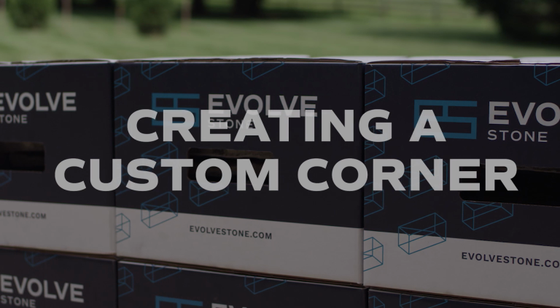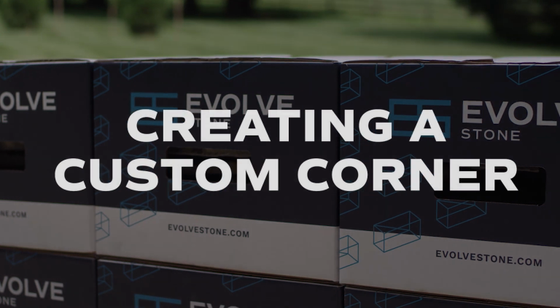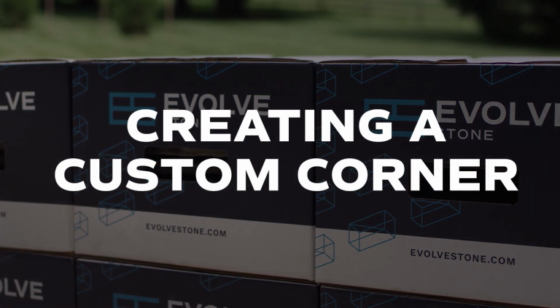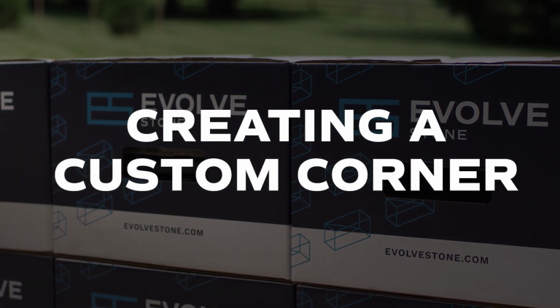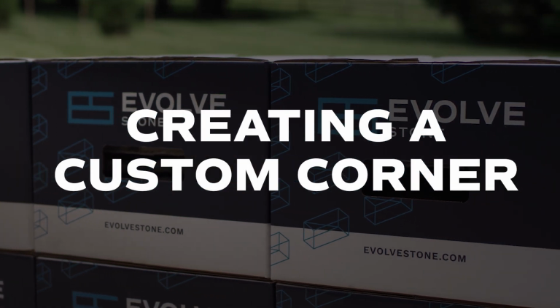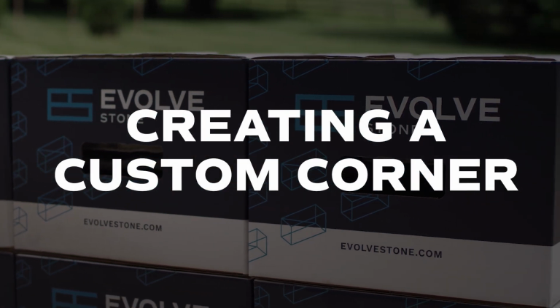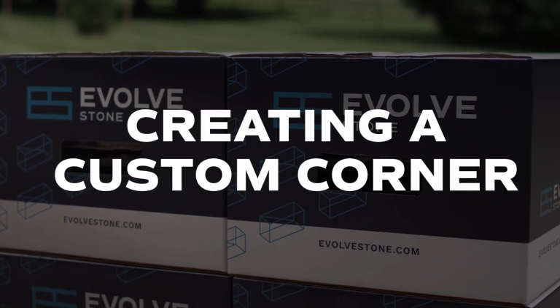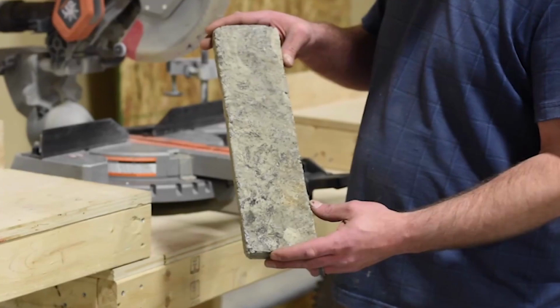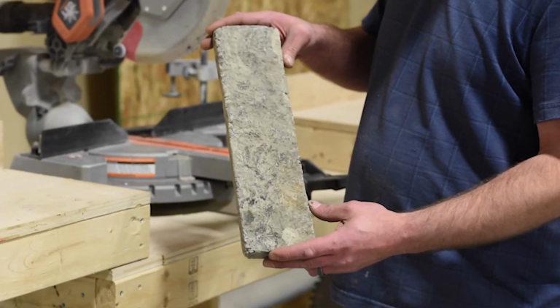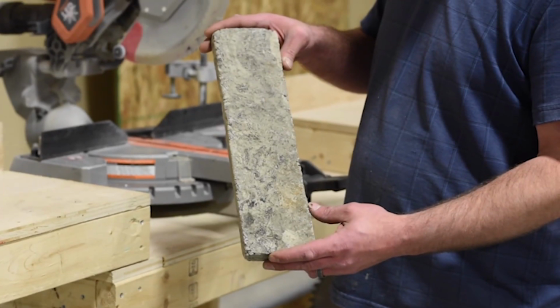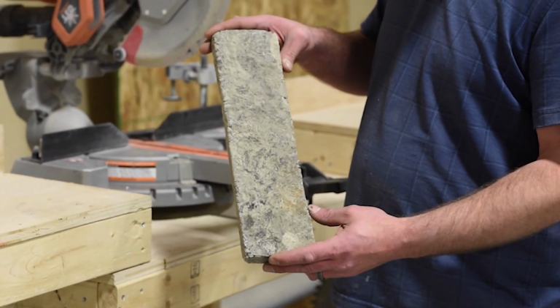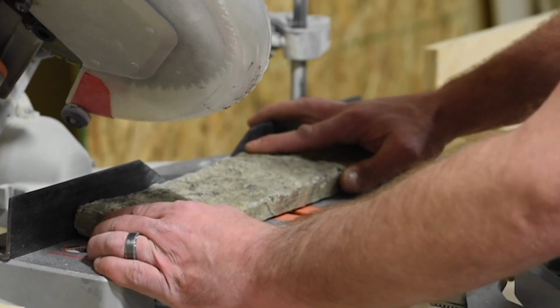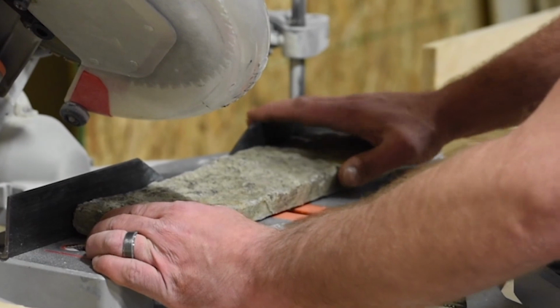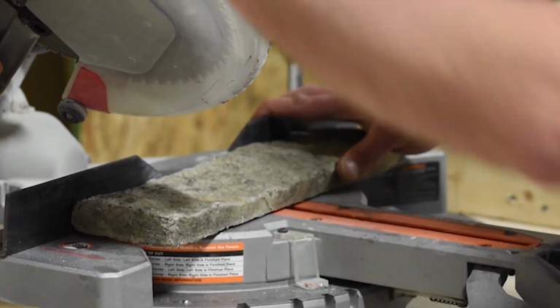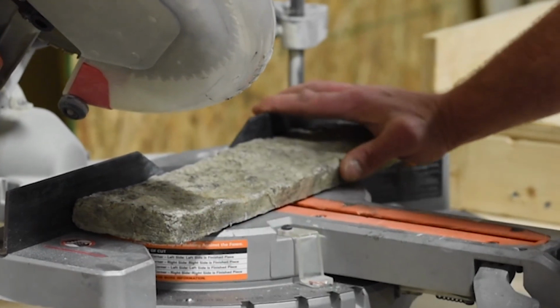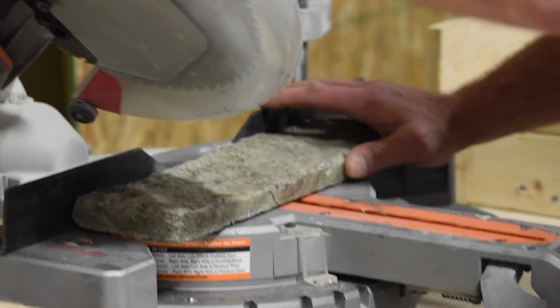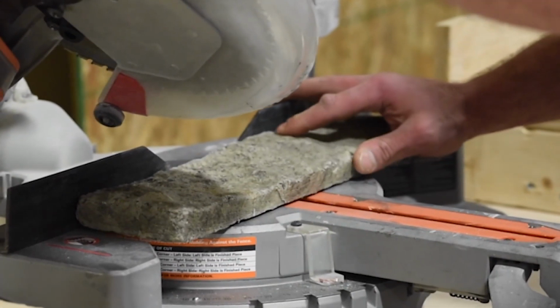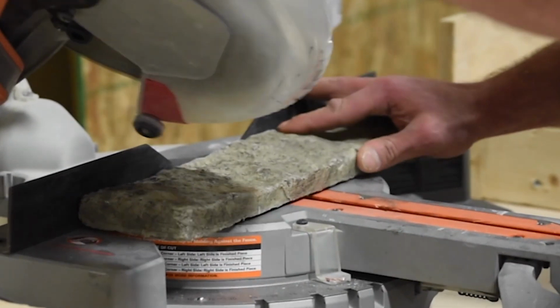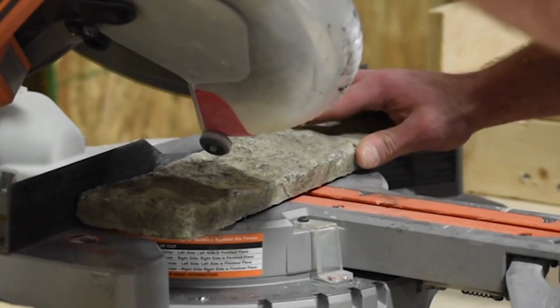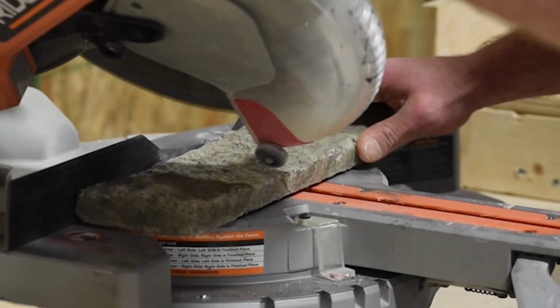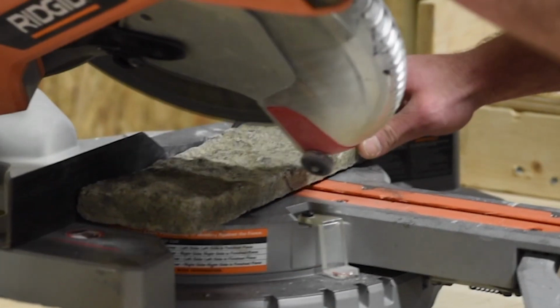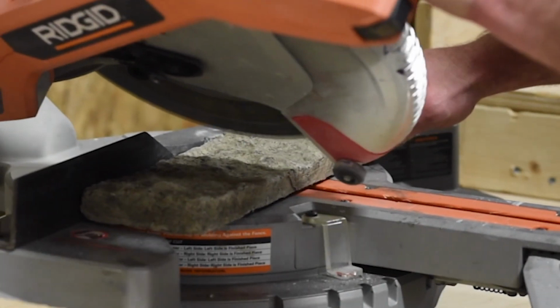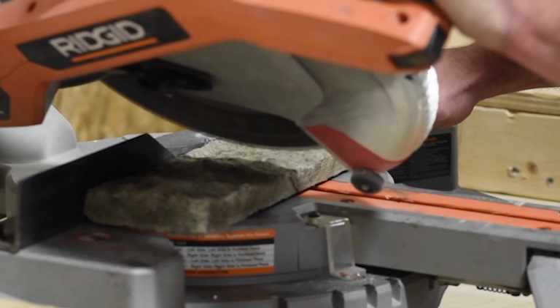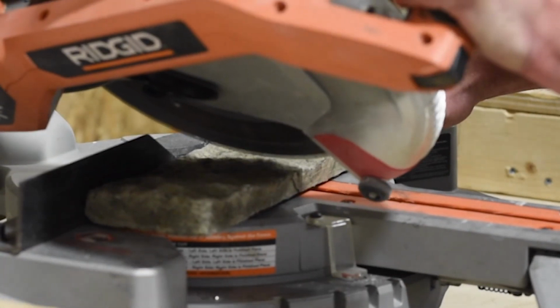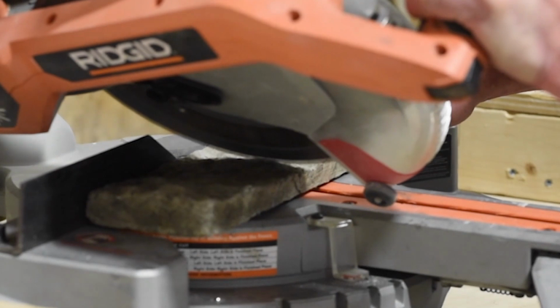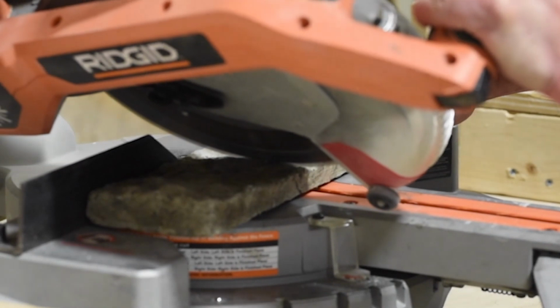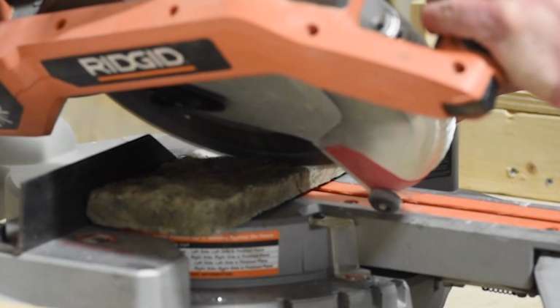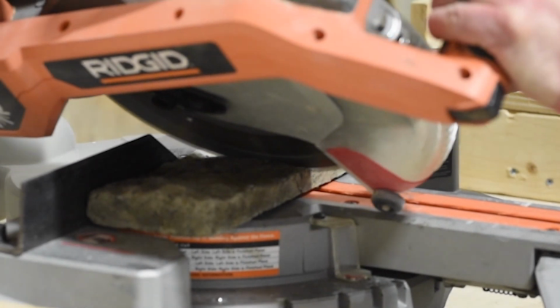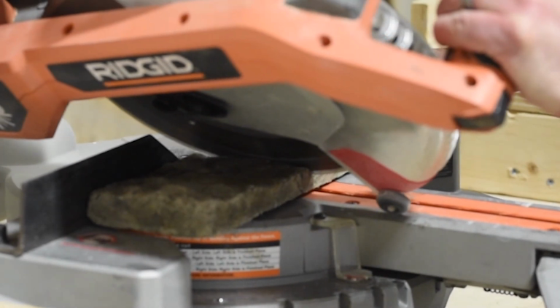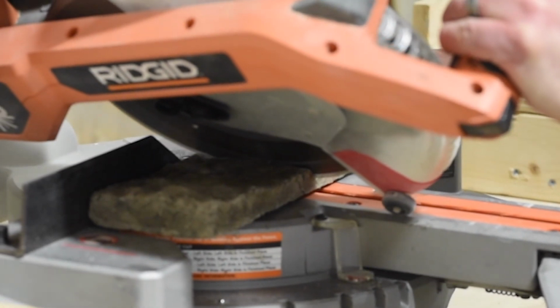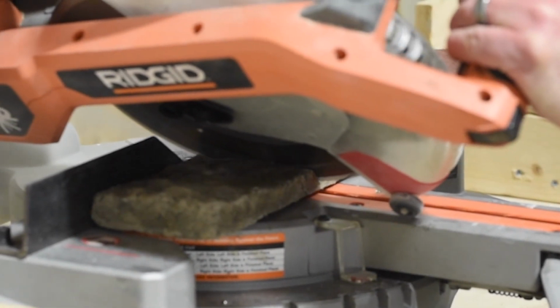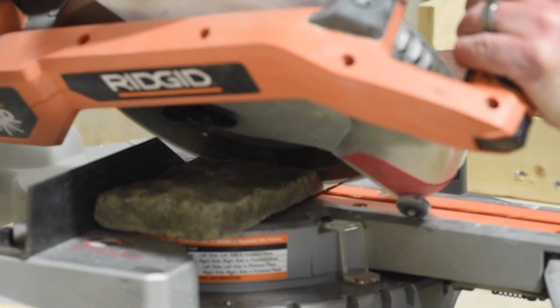In case you need to fabricate a custom corner, you can create your own in the field using standard field stone. First, set your saw to the desired angle. We're making a 90 degree angle so our saw is set to 45 degrees.